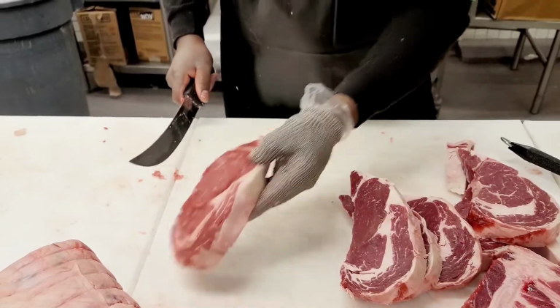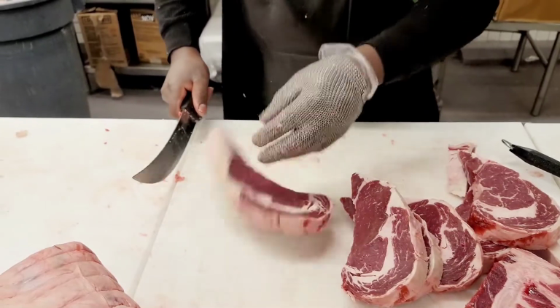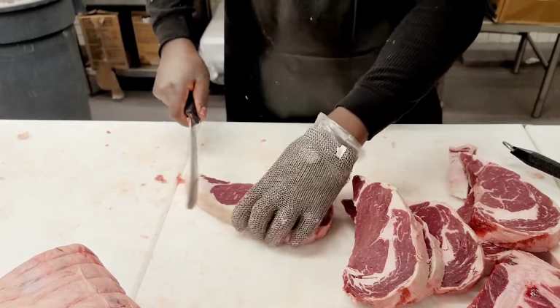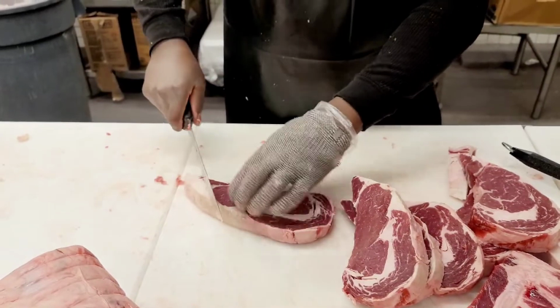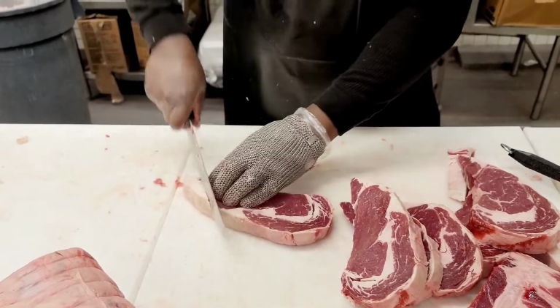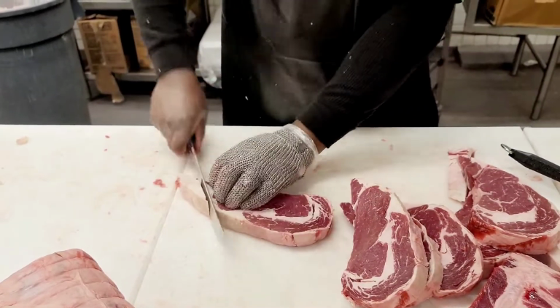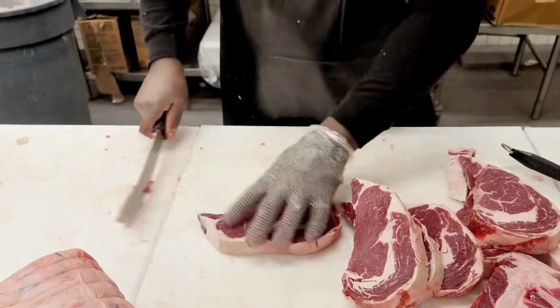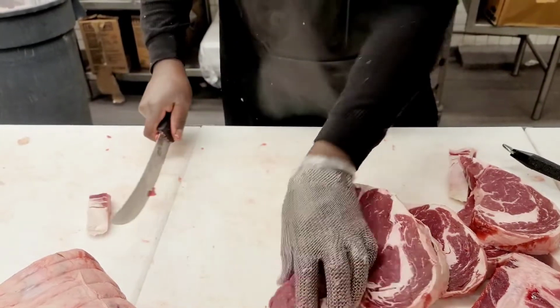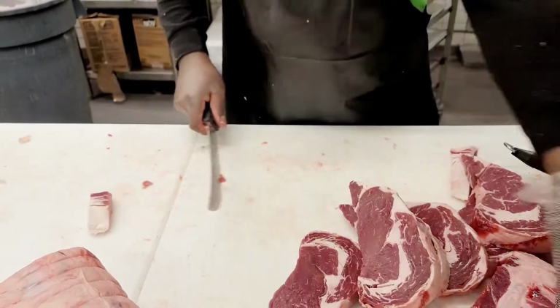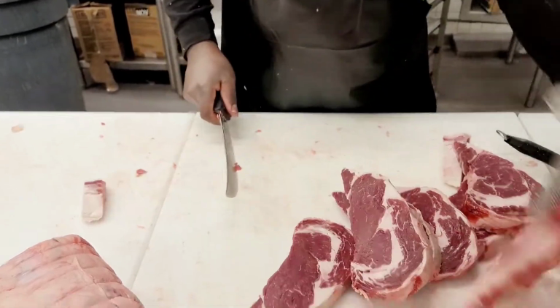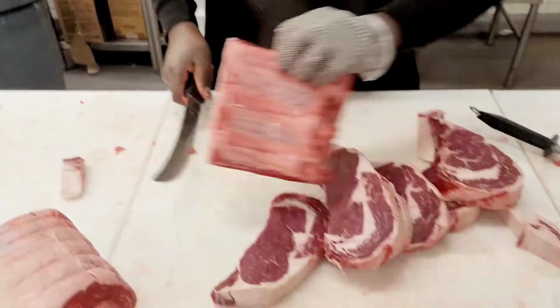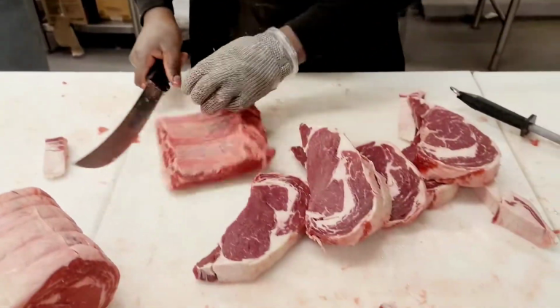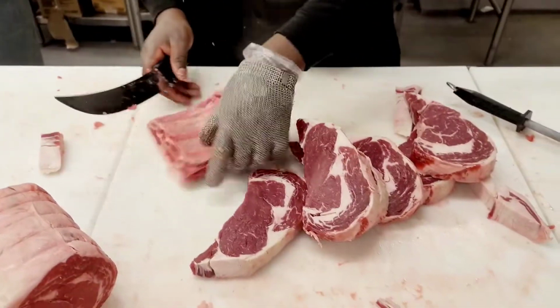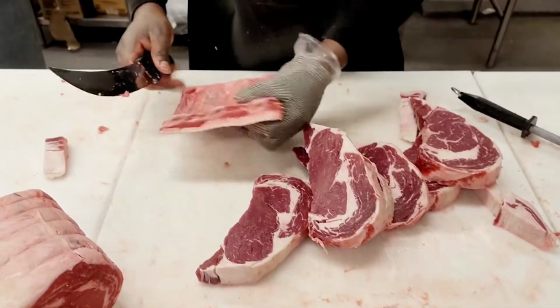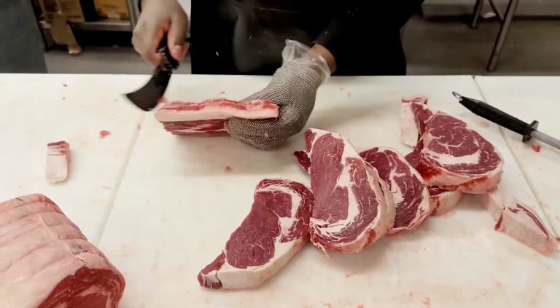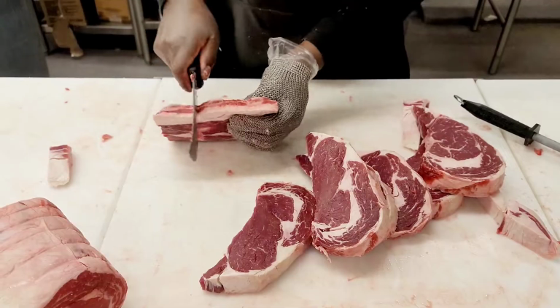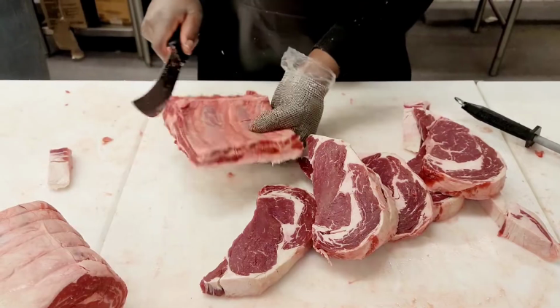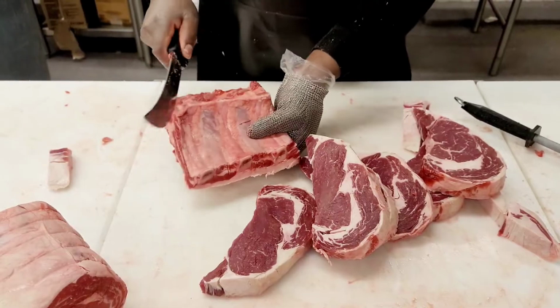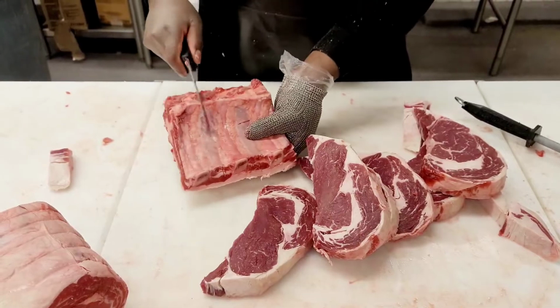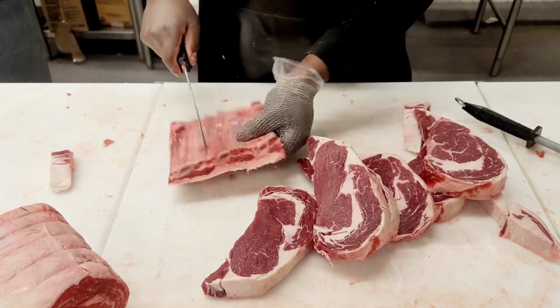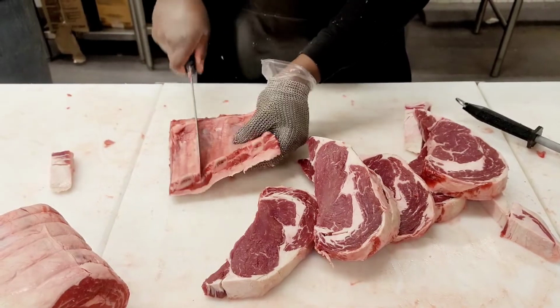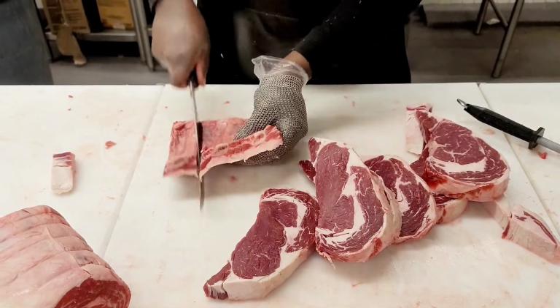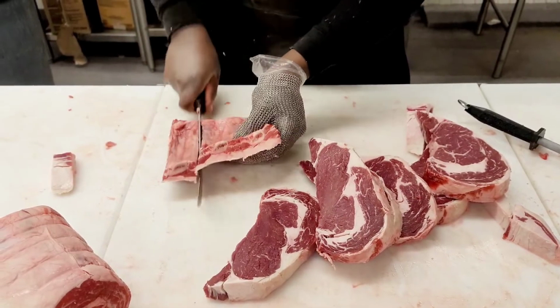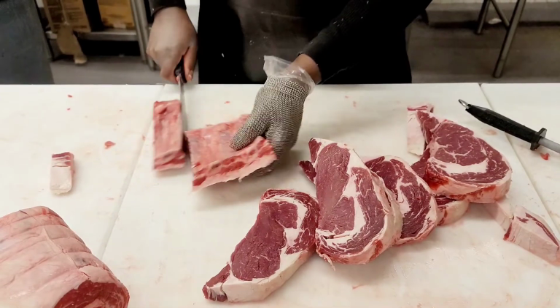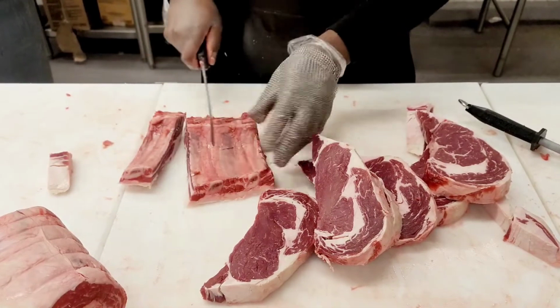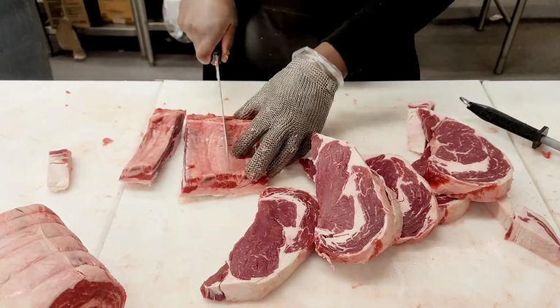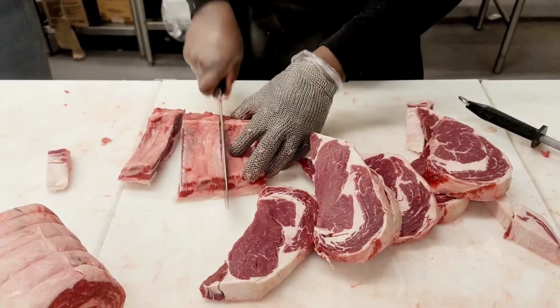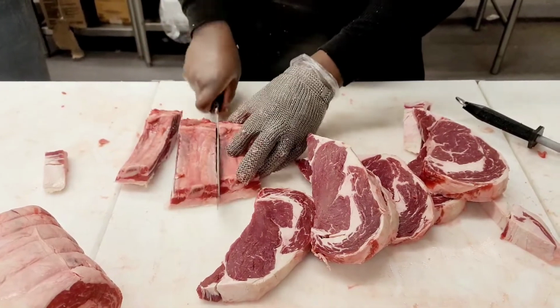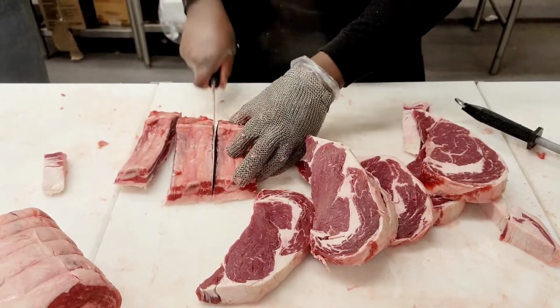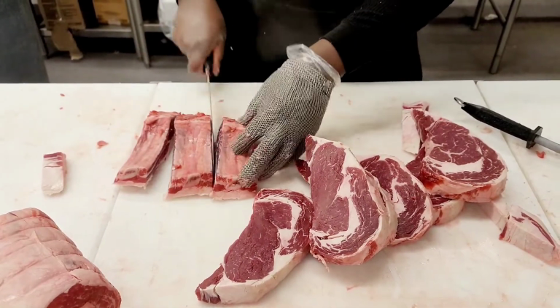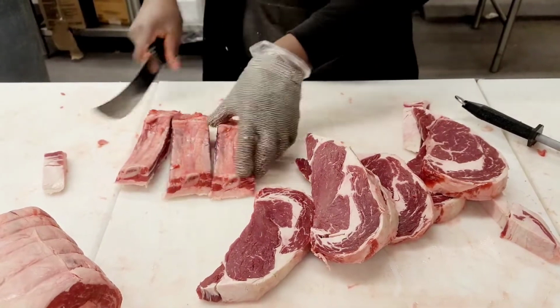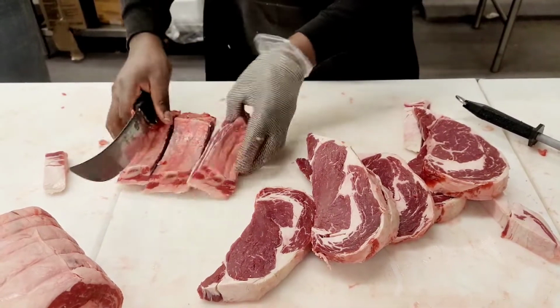In this case these ribeyes we're going to keep as steaks — and there you go, you have boneless ribeye steaks. Then you cut in between the joints and now you have beef ribs as well.